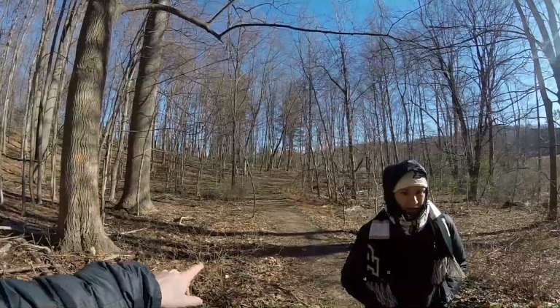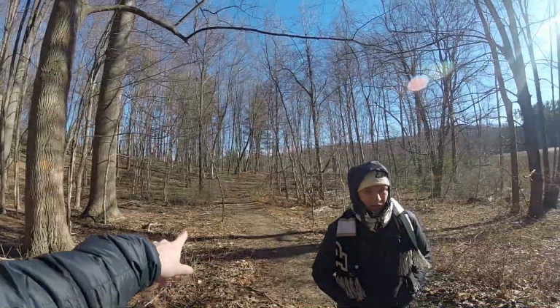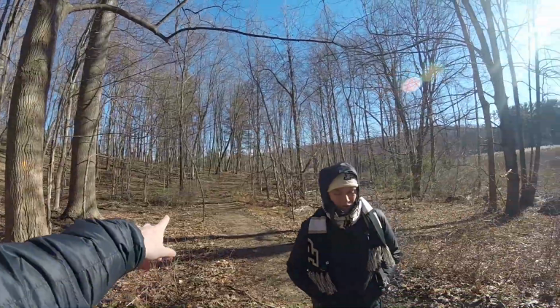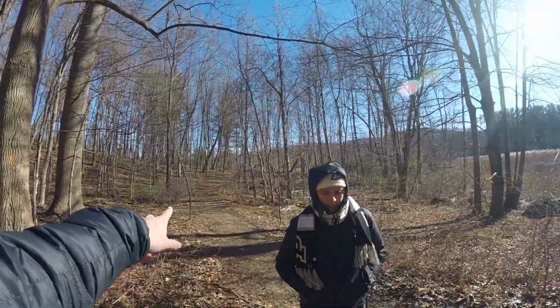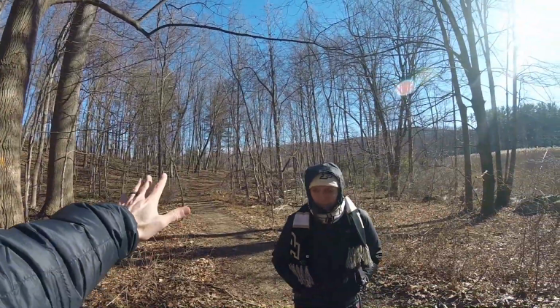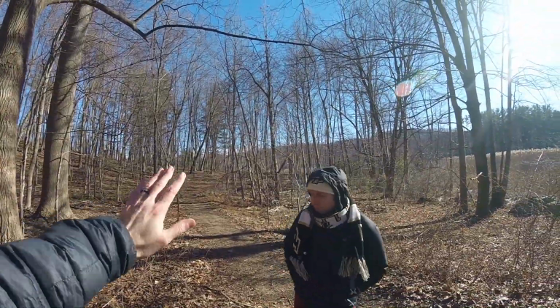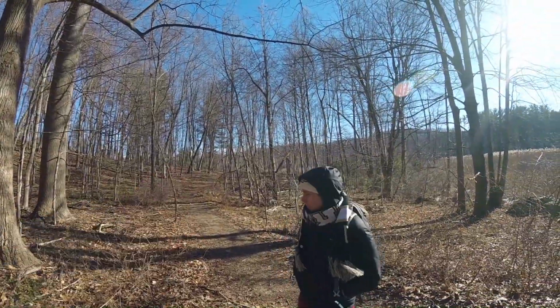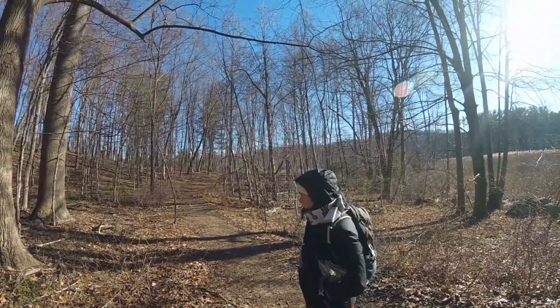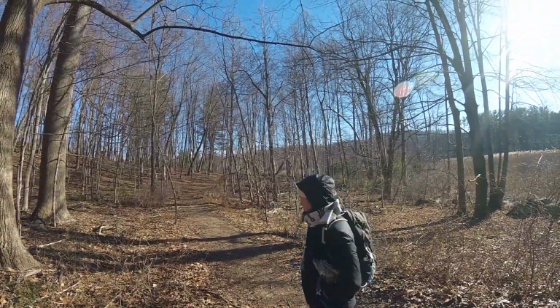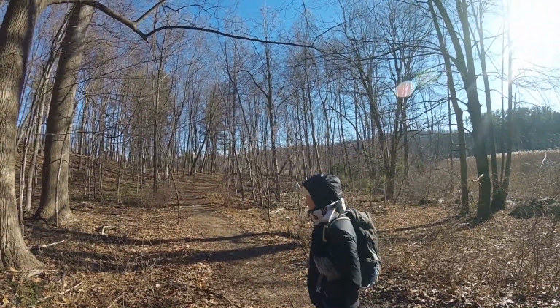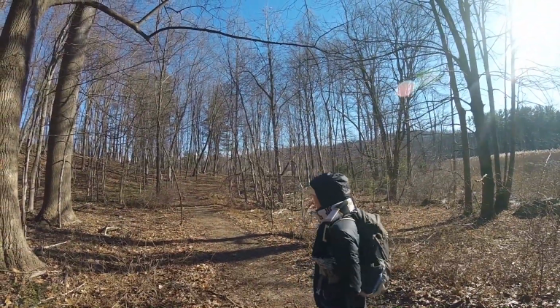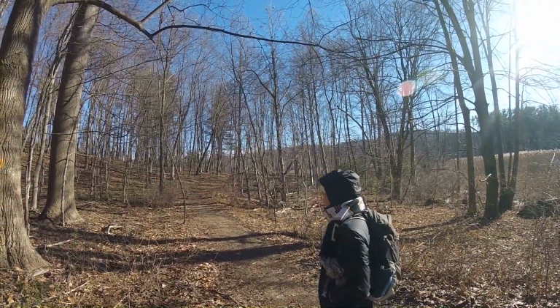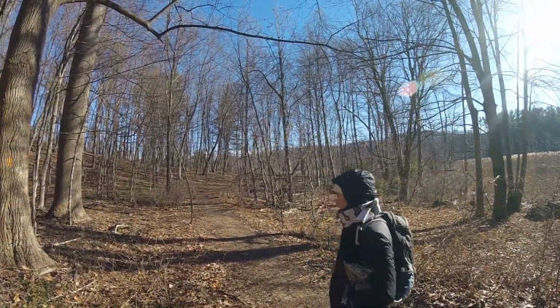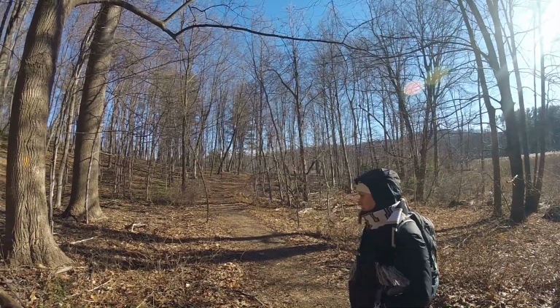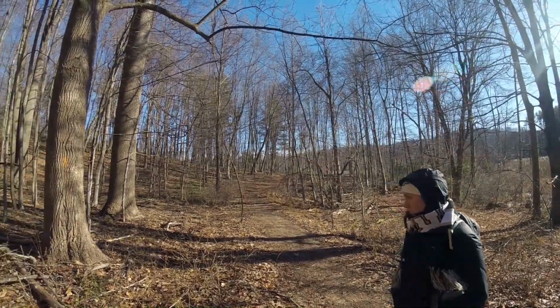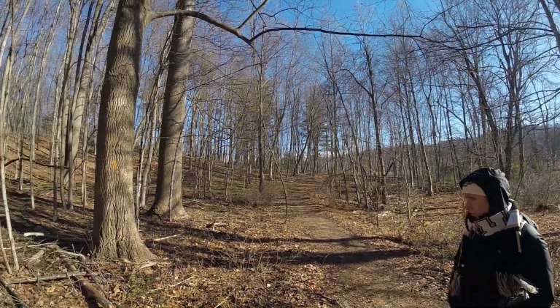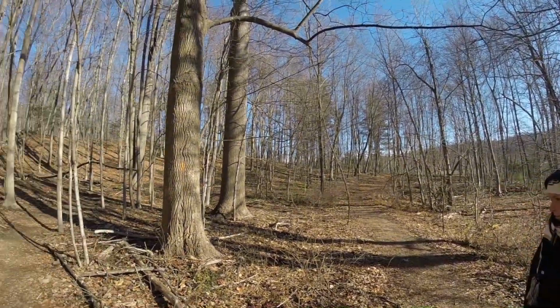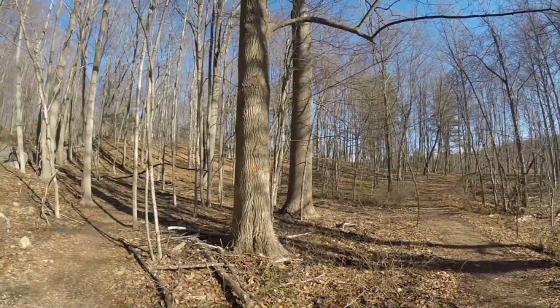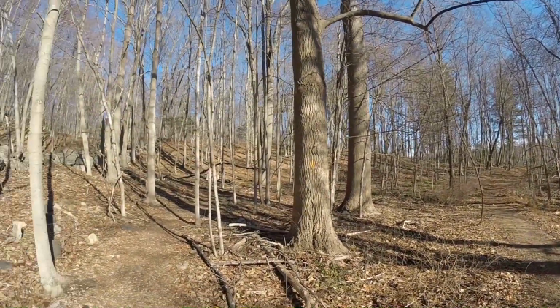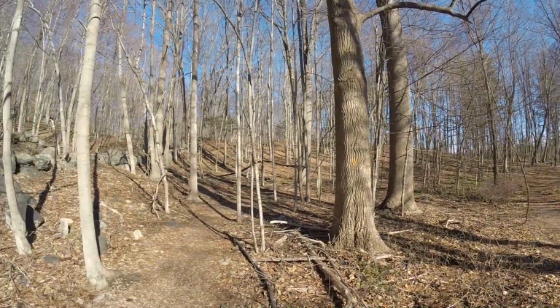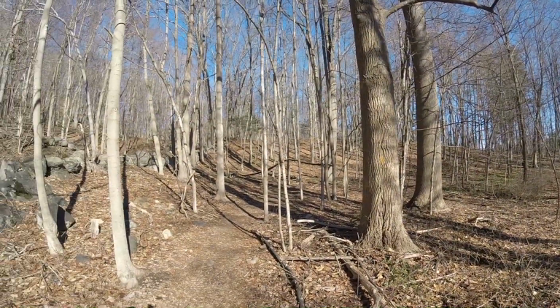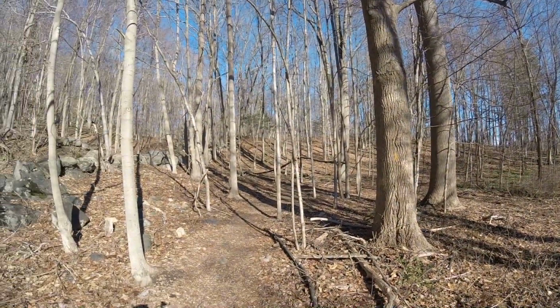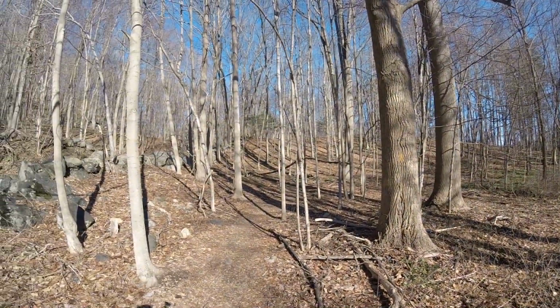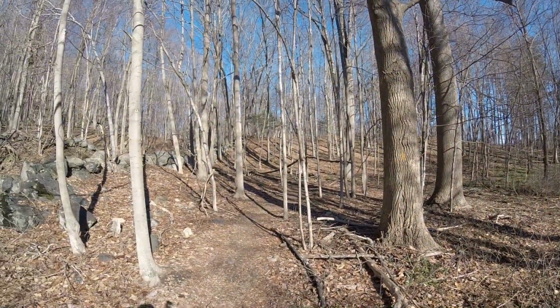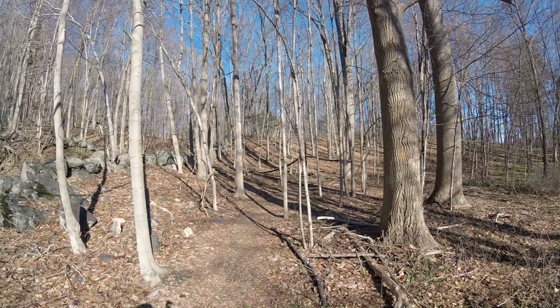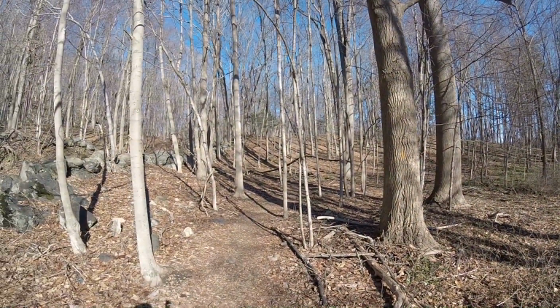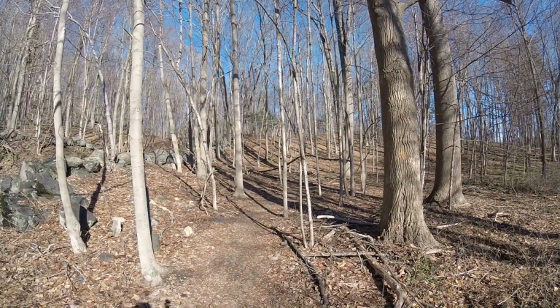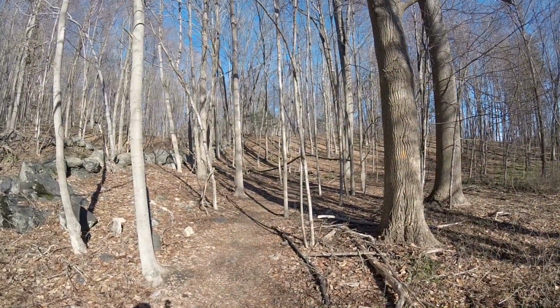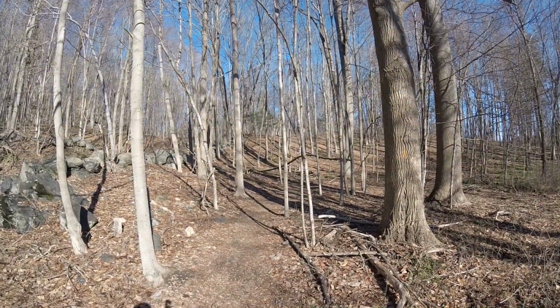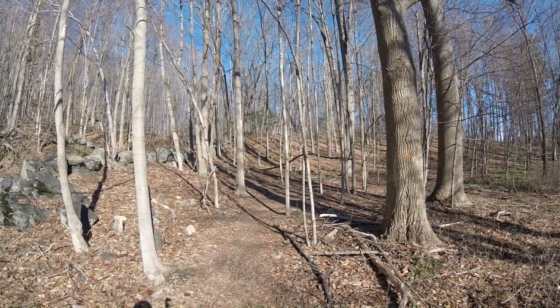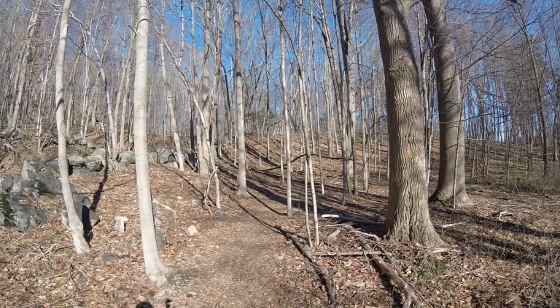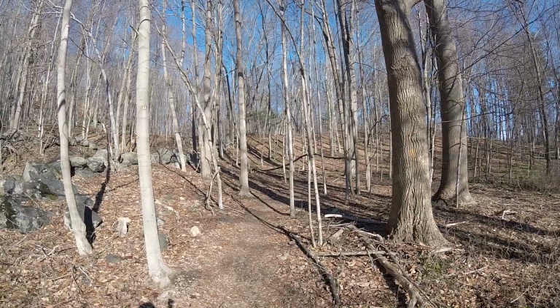So we just came from this direction from that pond back there. Now we're going to be heading this way — it looks like an orange or yellow trail. We'll see where that takes us.